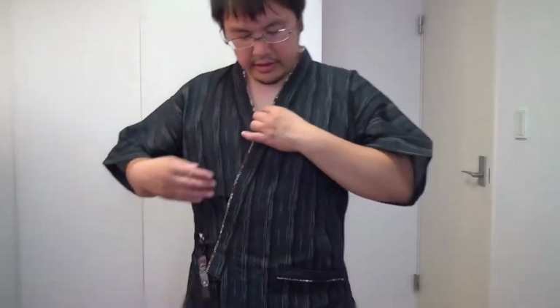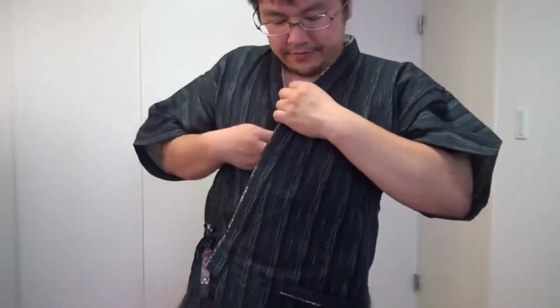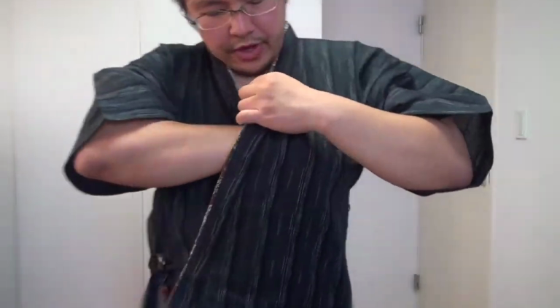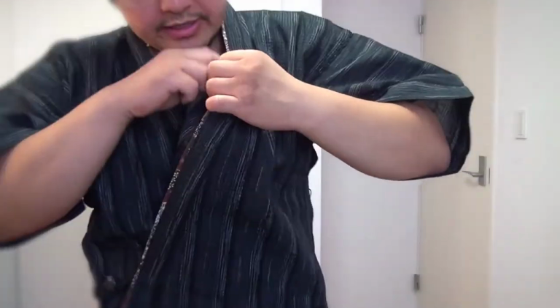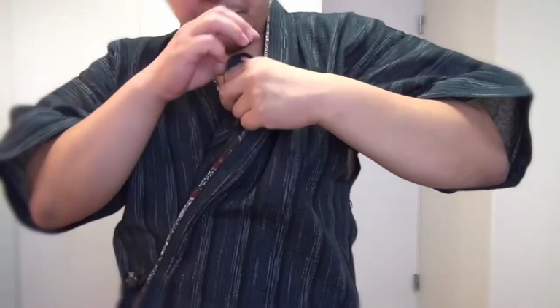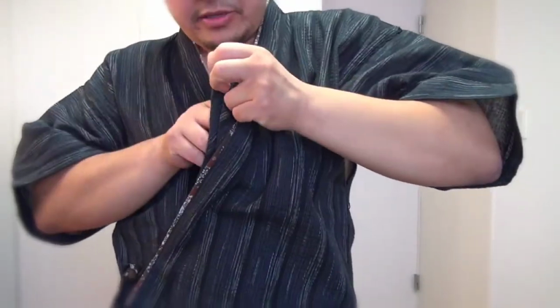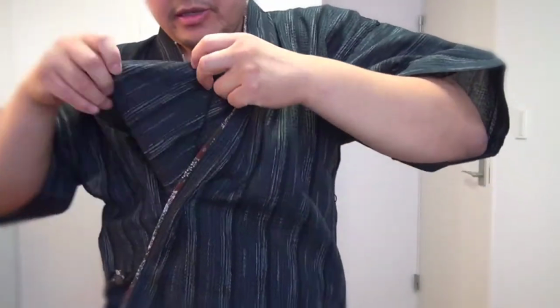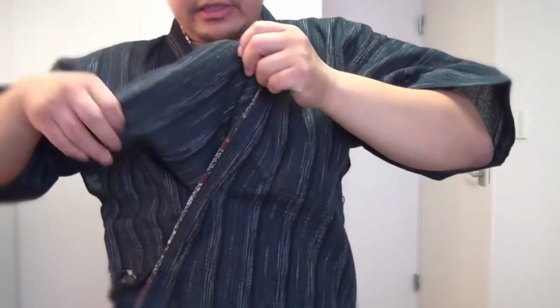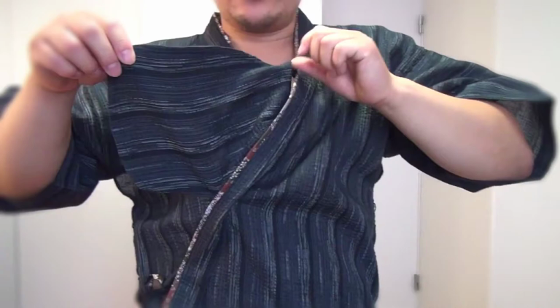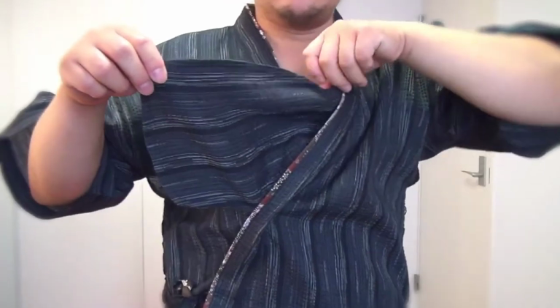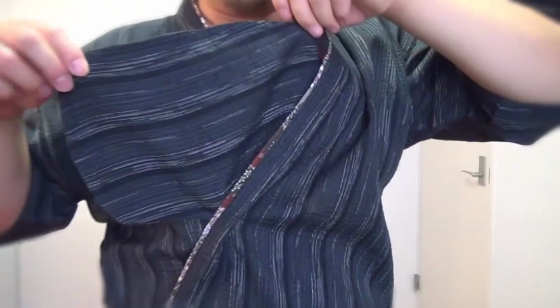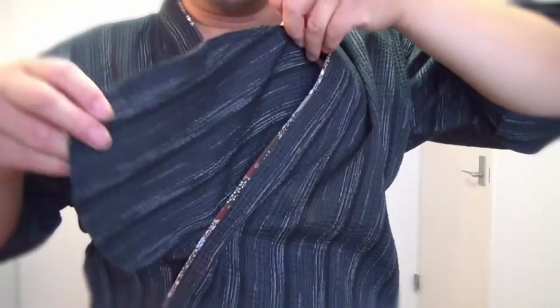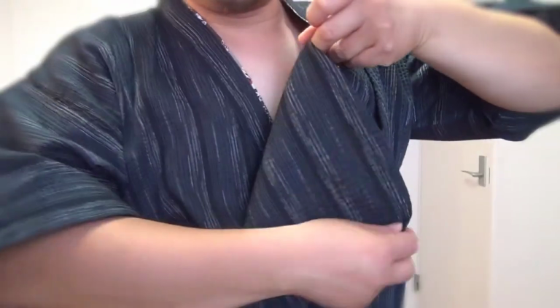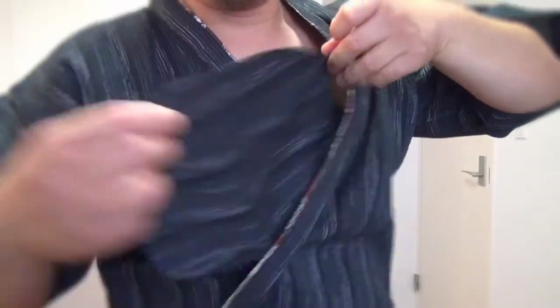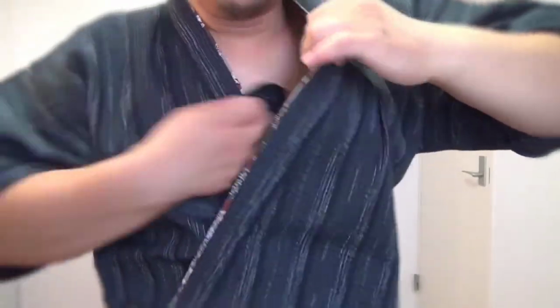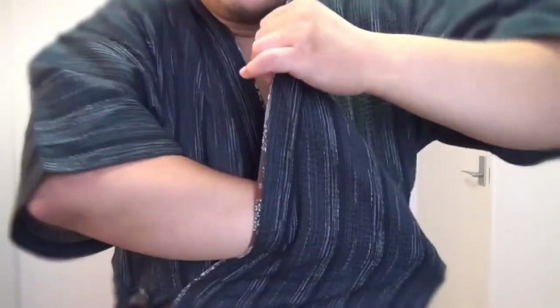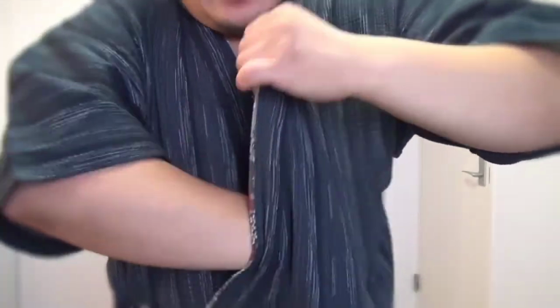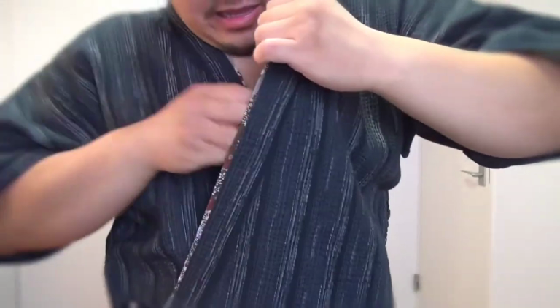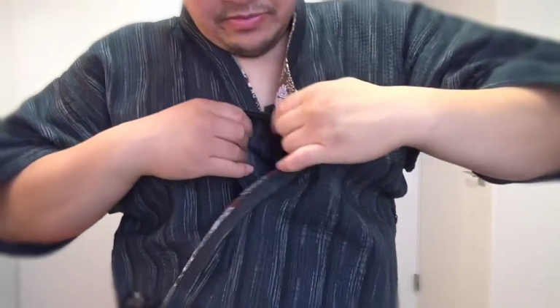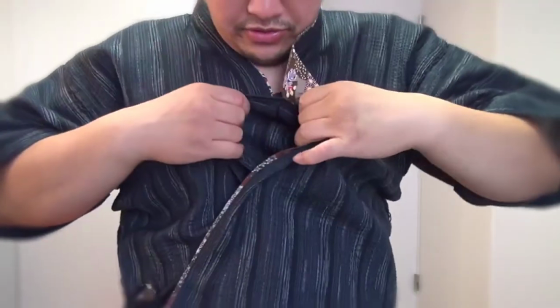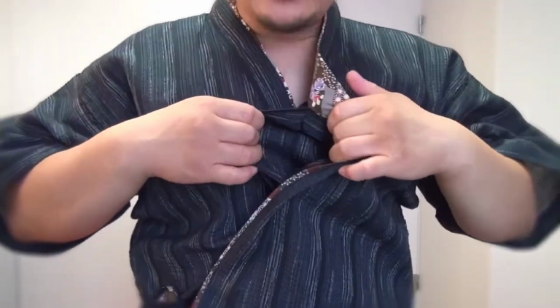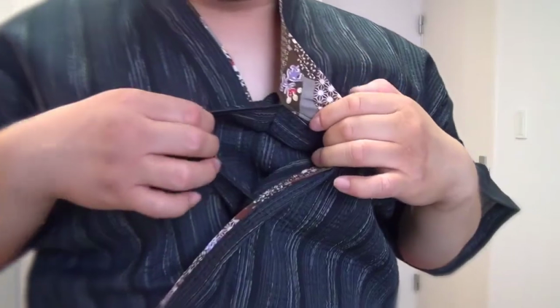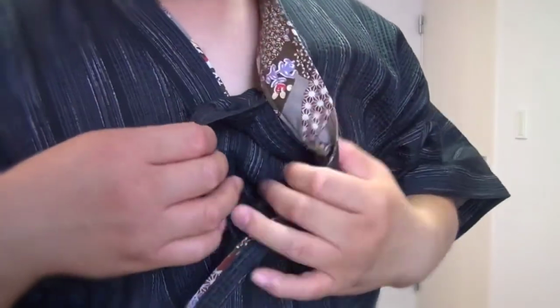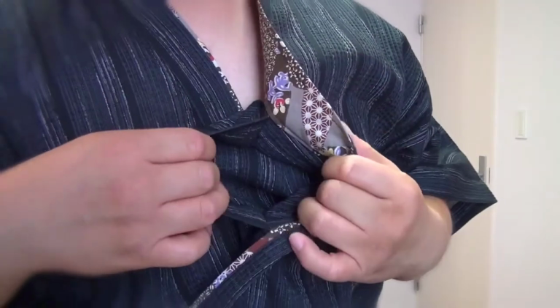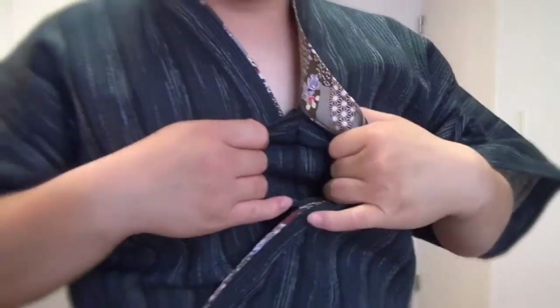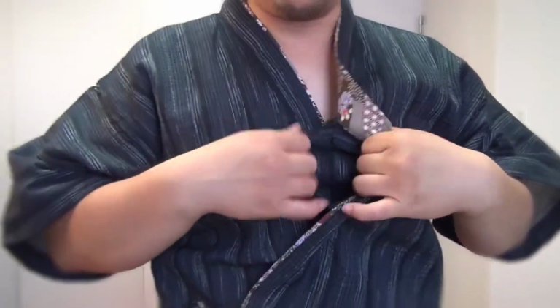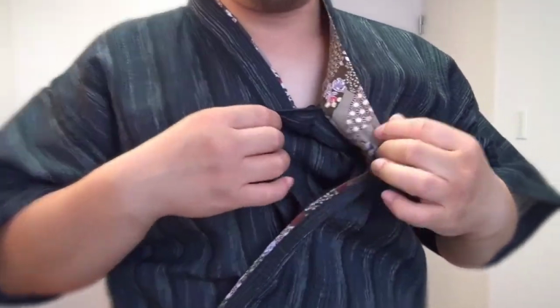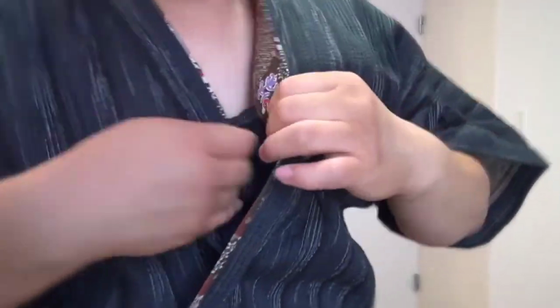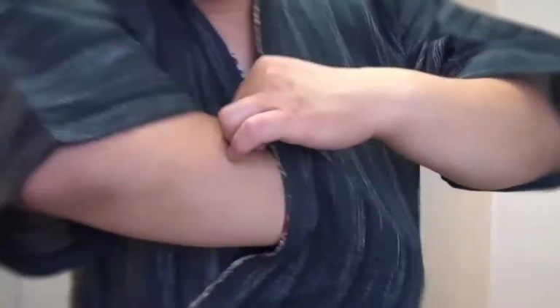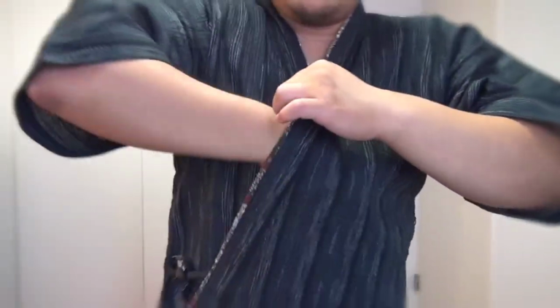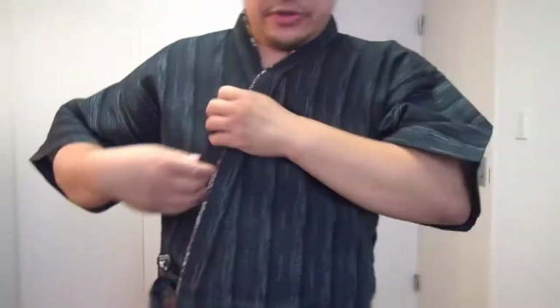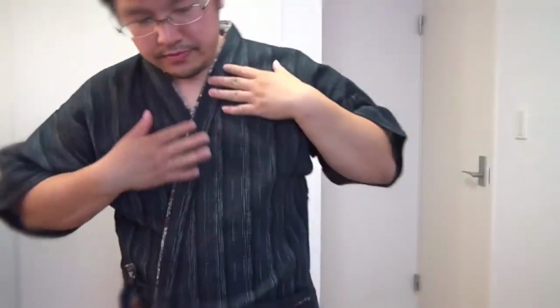And it comes with a very rare inside pocket, which is sewn on. You can put your wallet or your cell phone, smartphones in here, which is kind of cool.